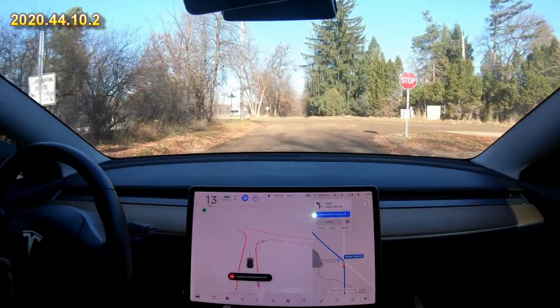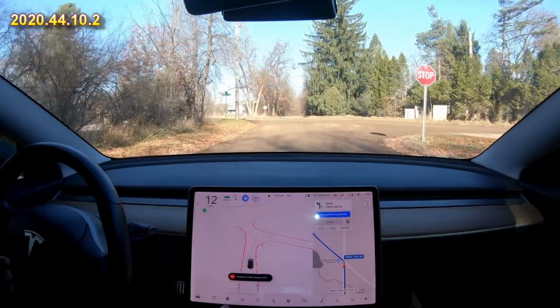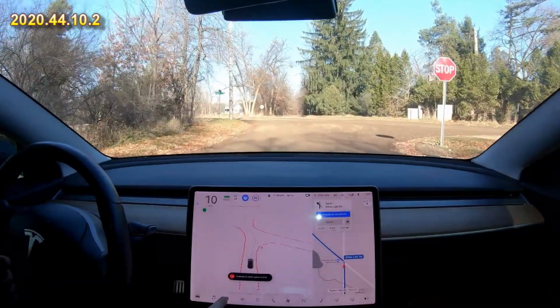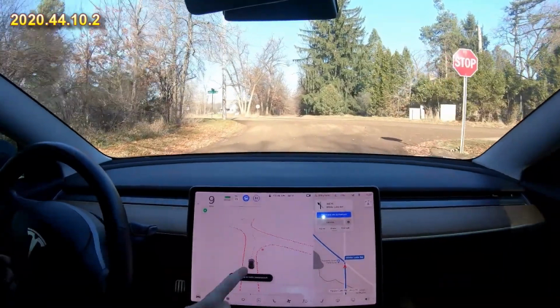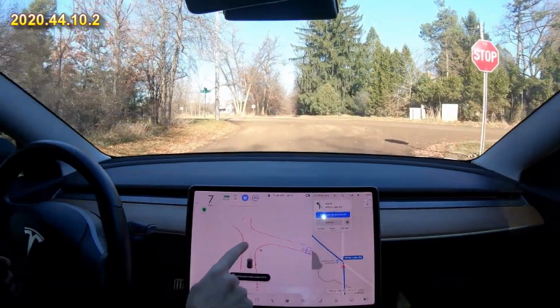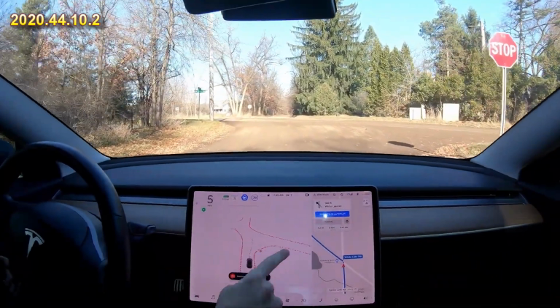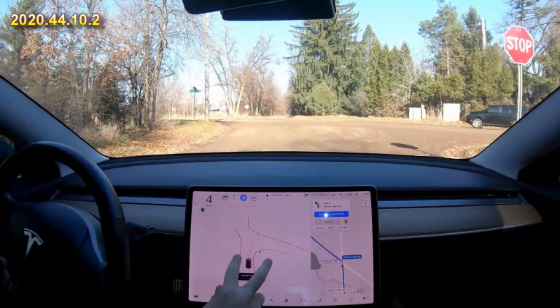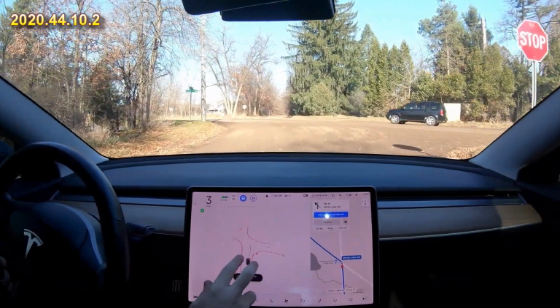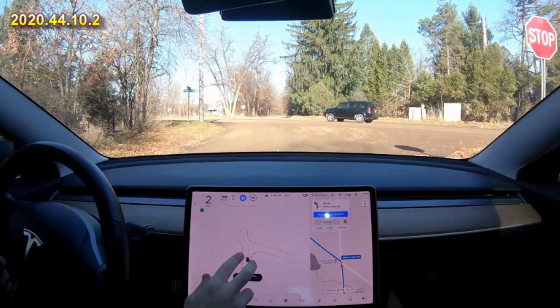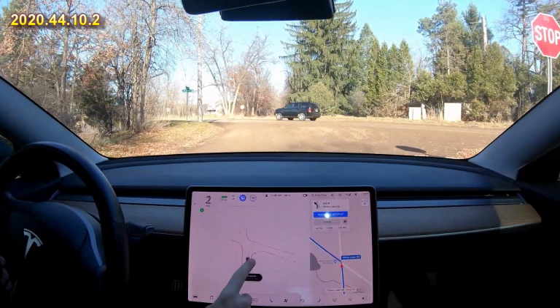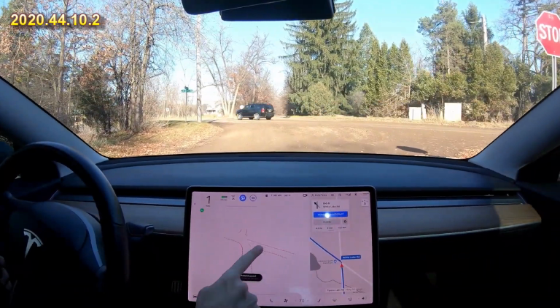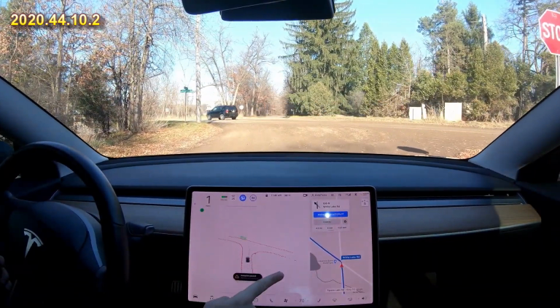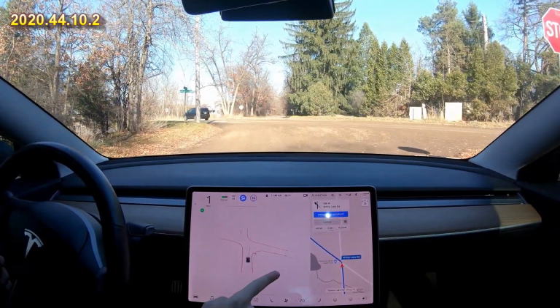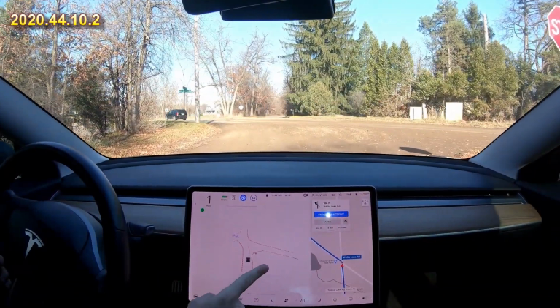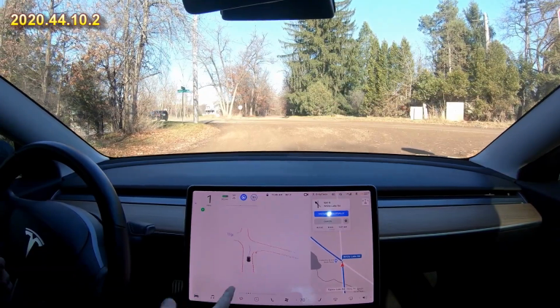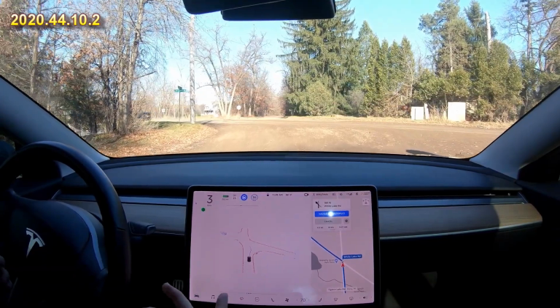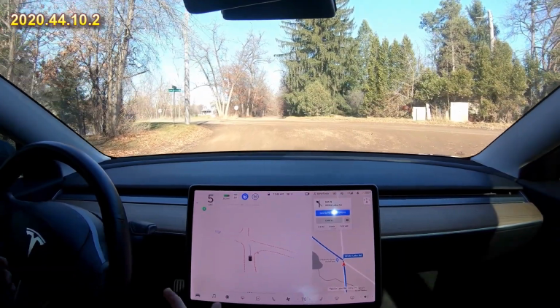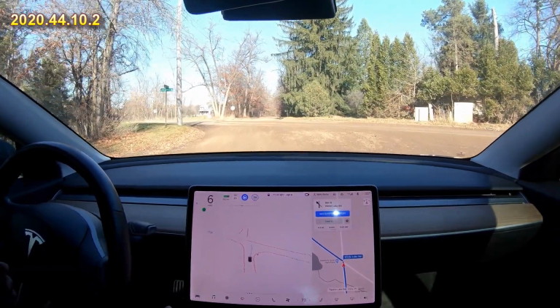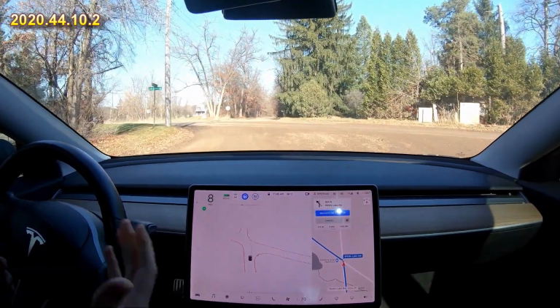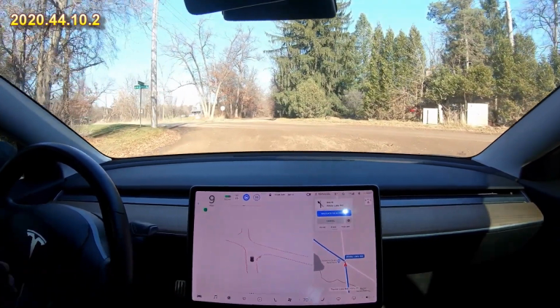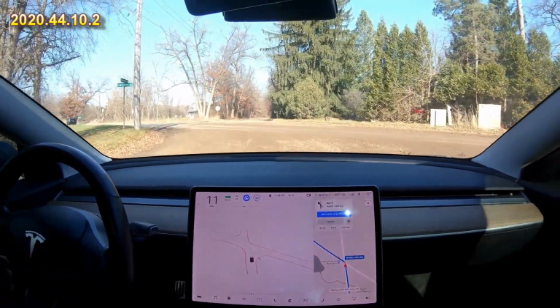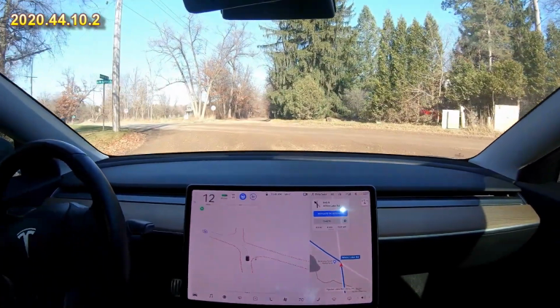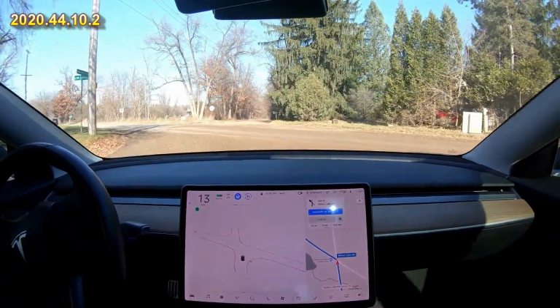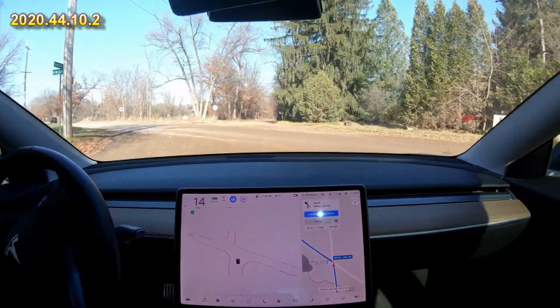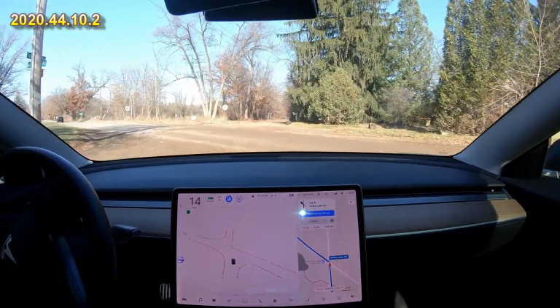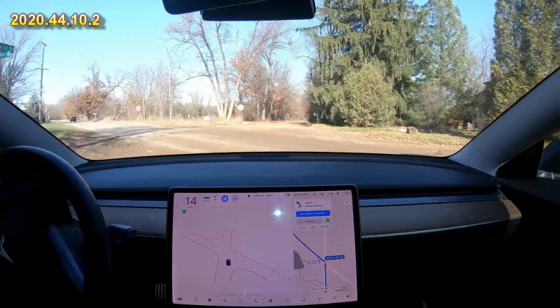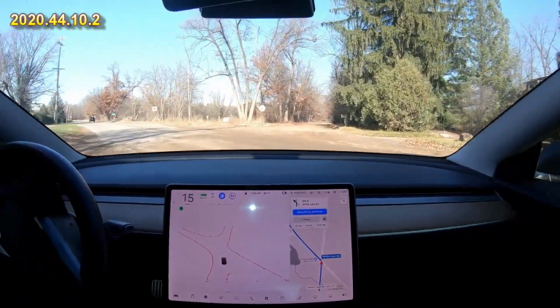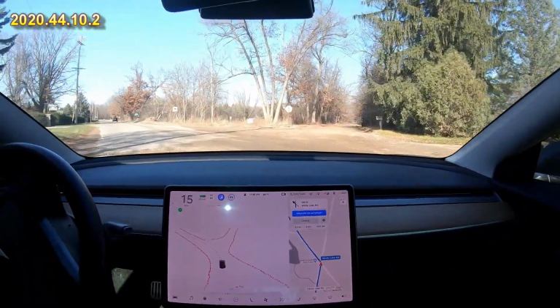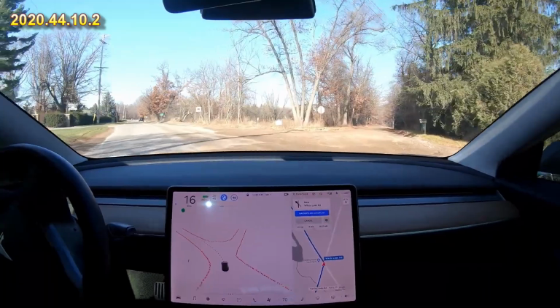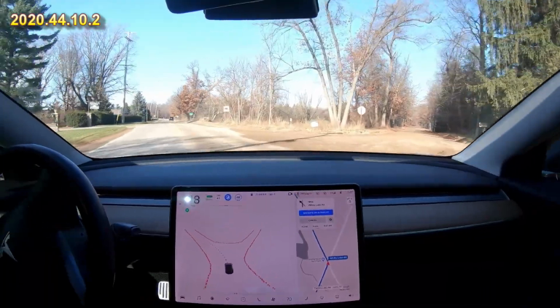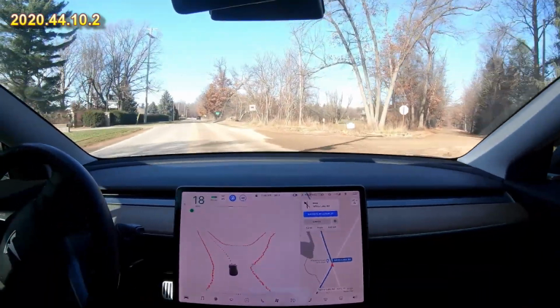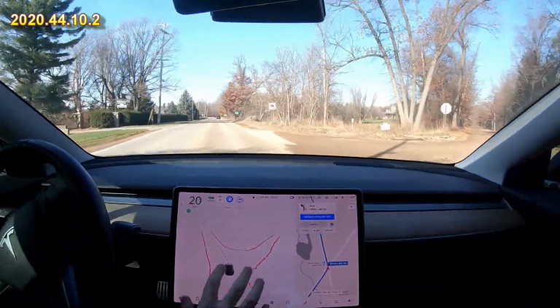Here we're going to make a left-hand turn on a sort of an interesting intersection, a little askew coming off a dirt road onto a main road, and it makes the left-hand turn just fine.